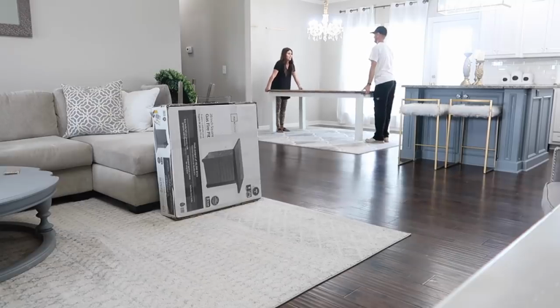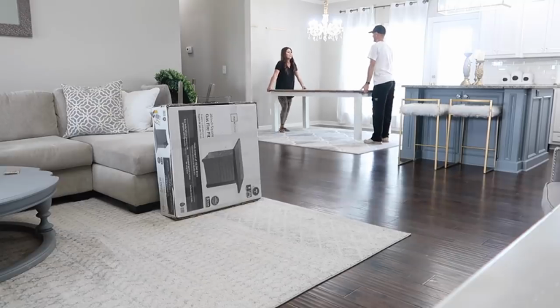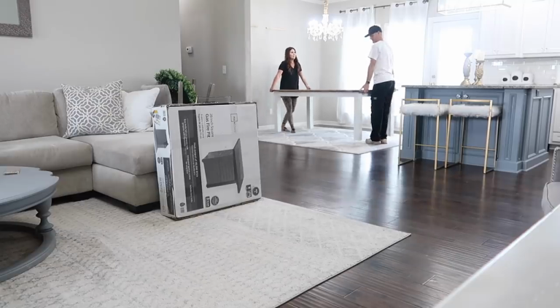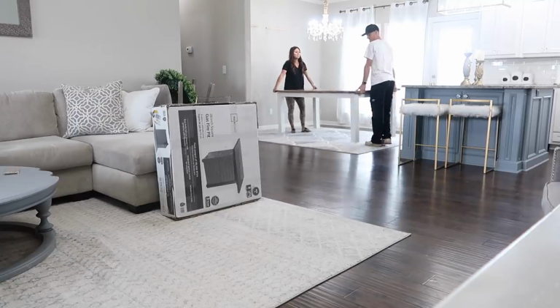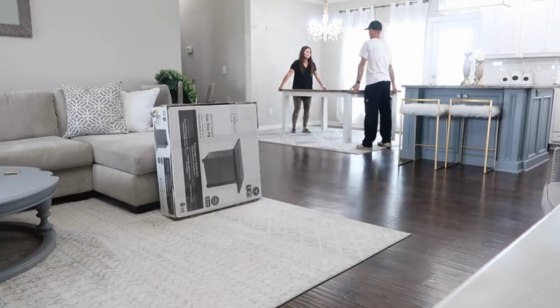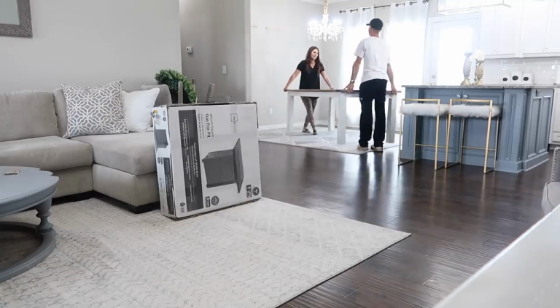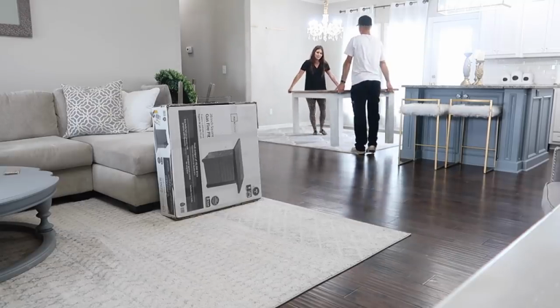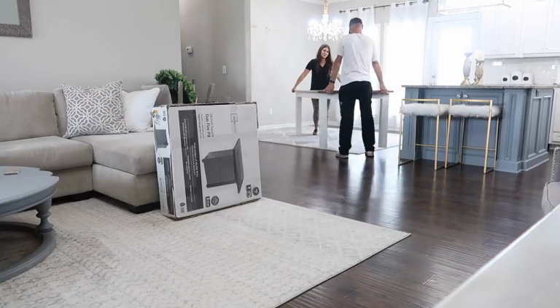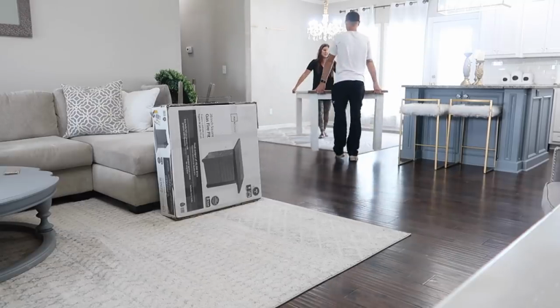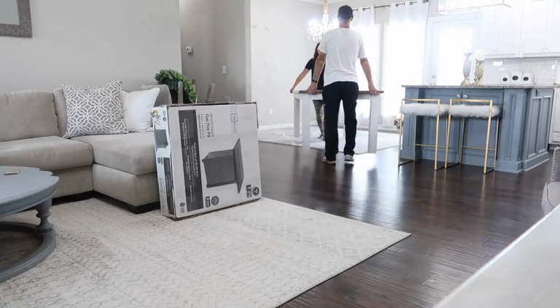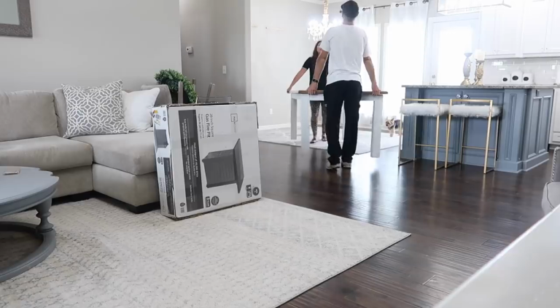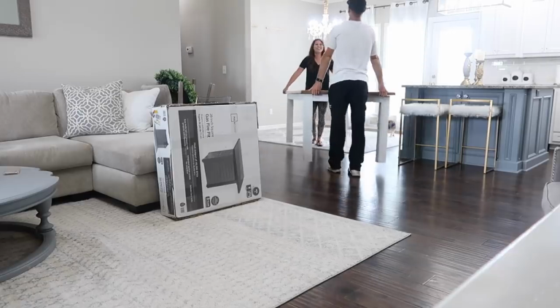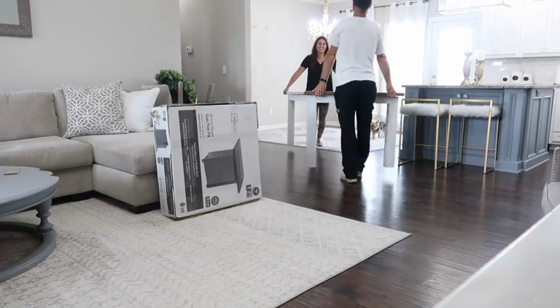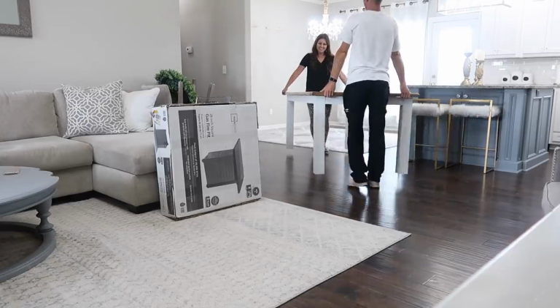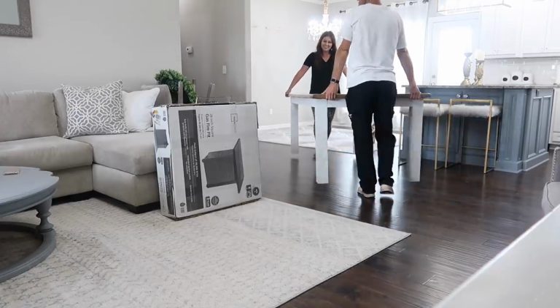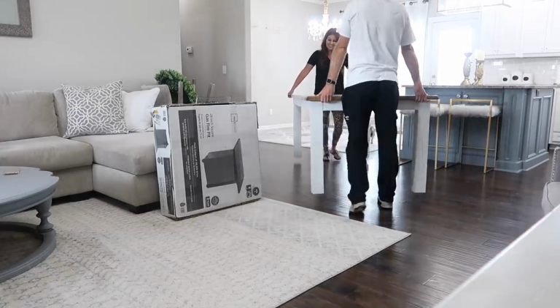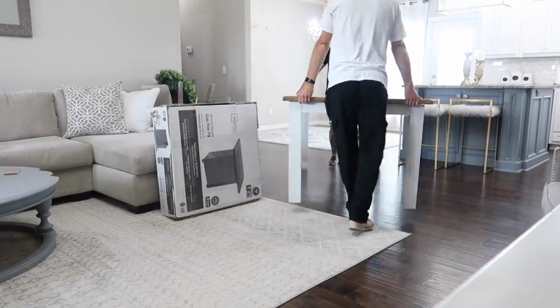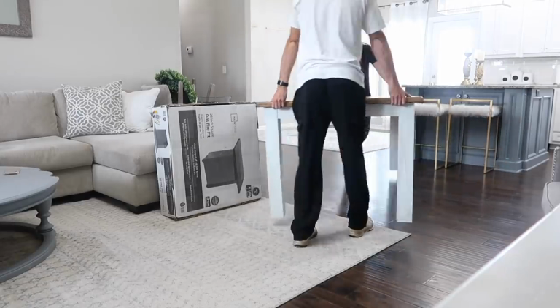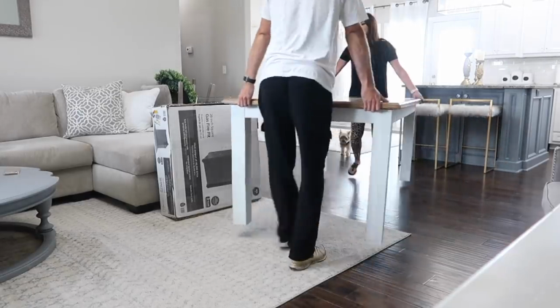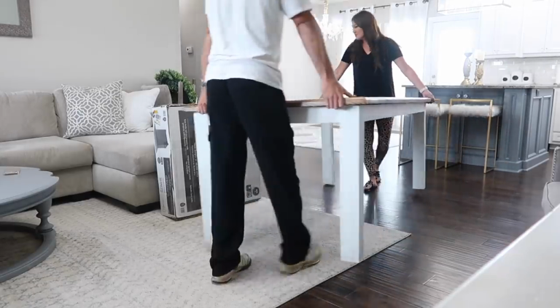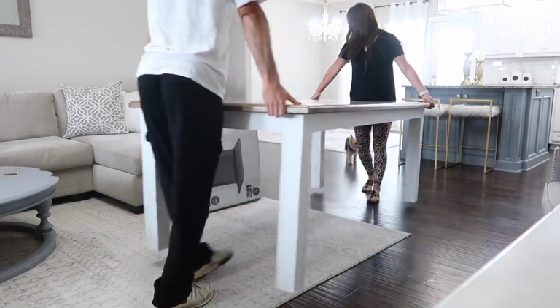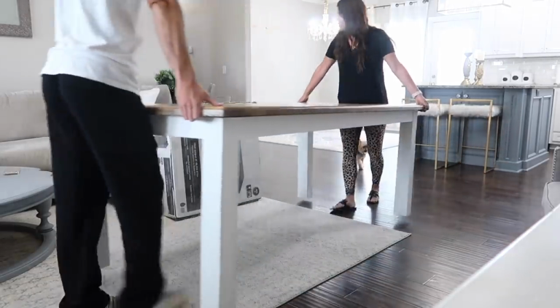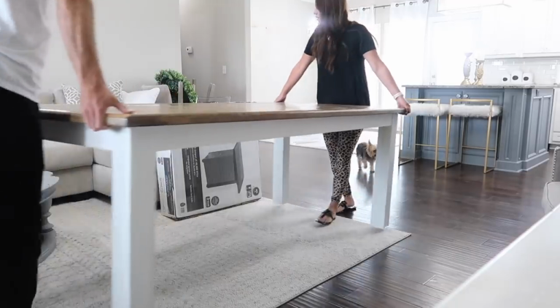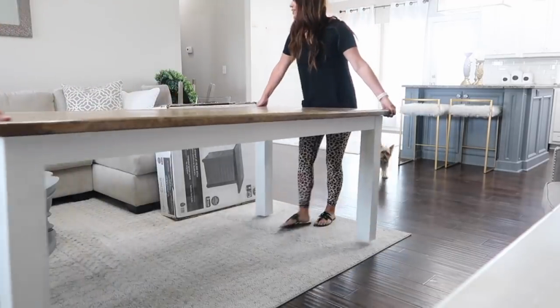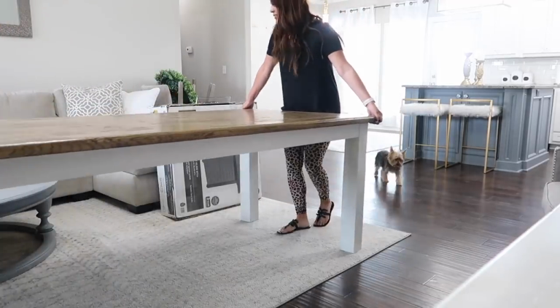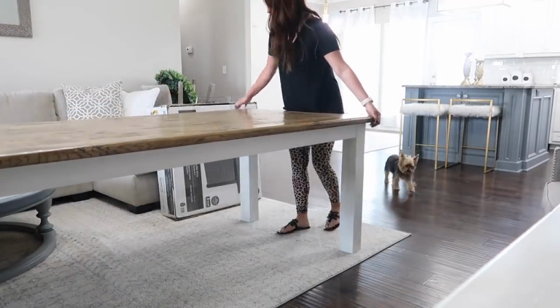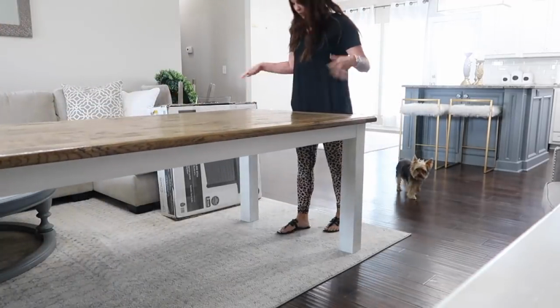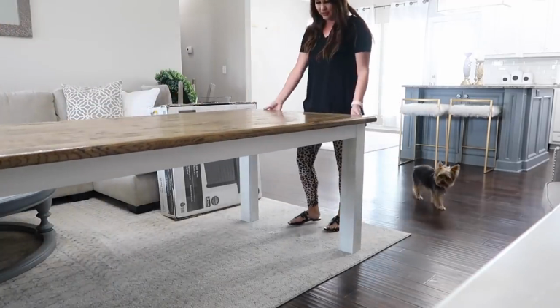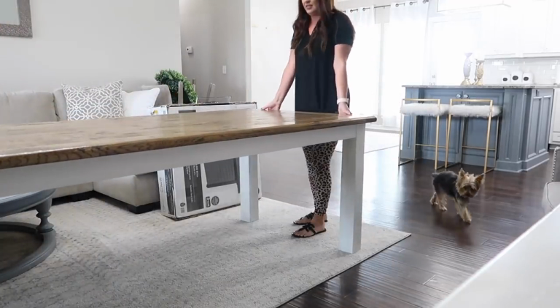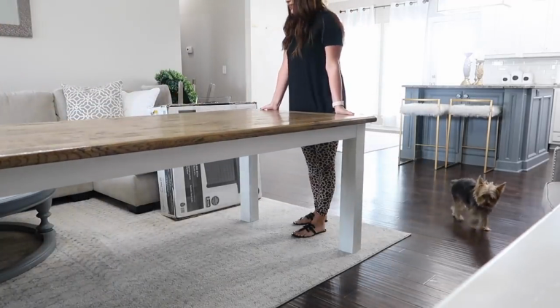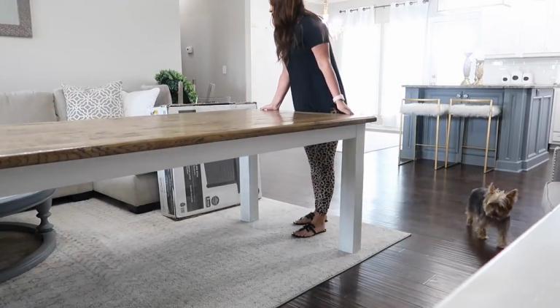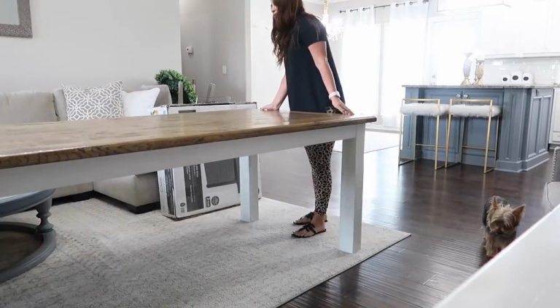It is super heavy. I was able to get it into my living room, but we had to call over our neighbor to get it out of the living room. I was able to carry it here, but it was like super solid wood heavy - you can see me shaking it off right there.